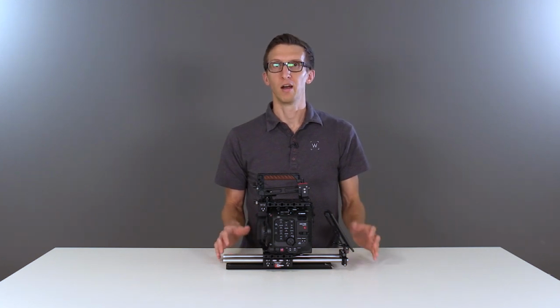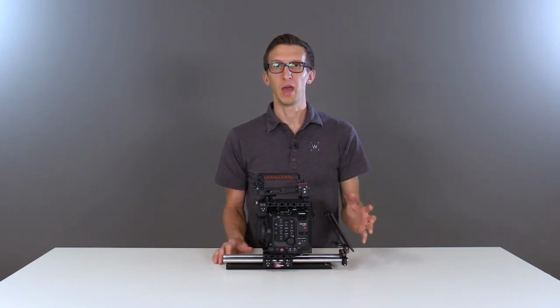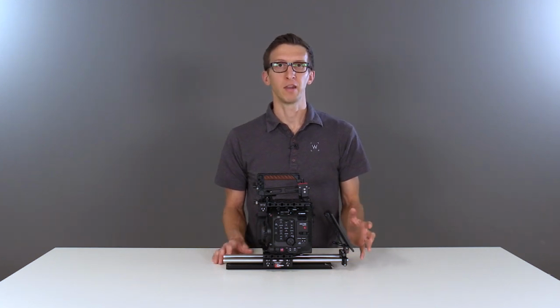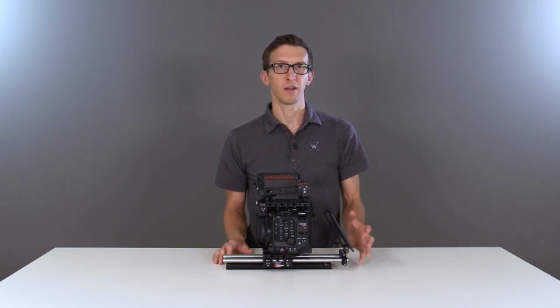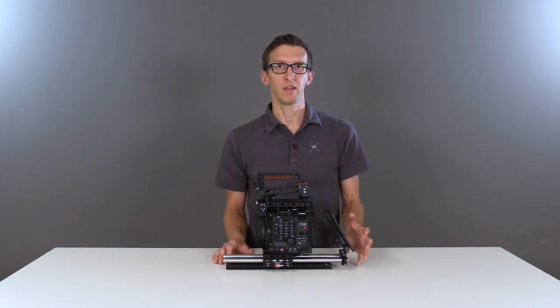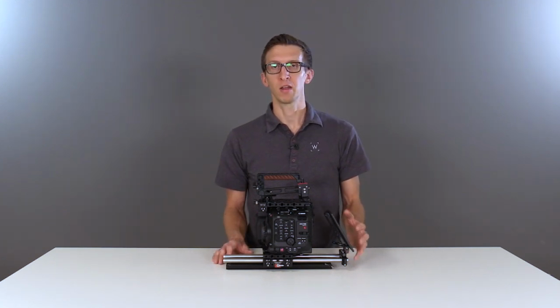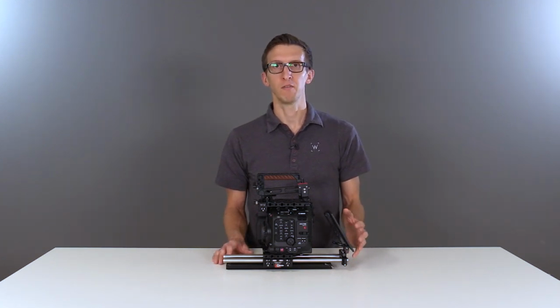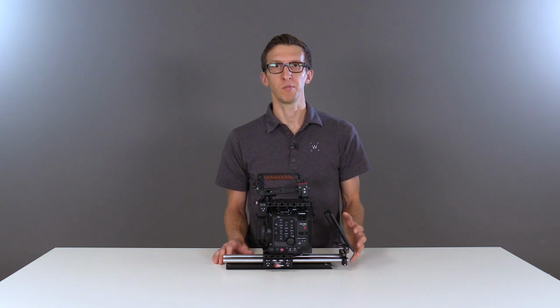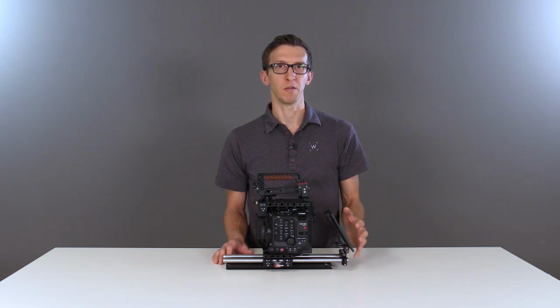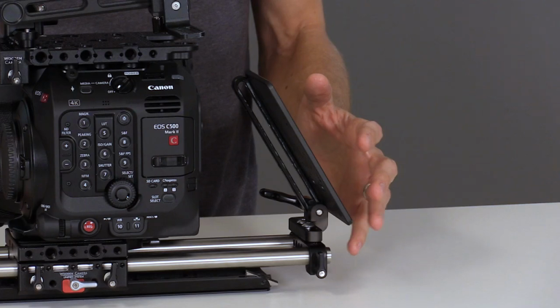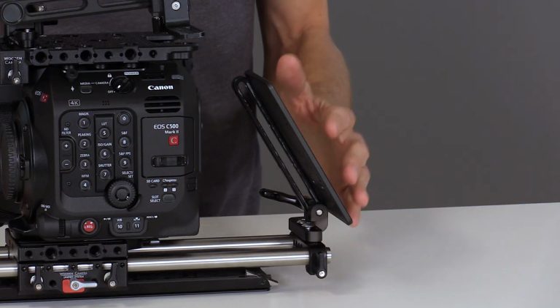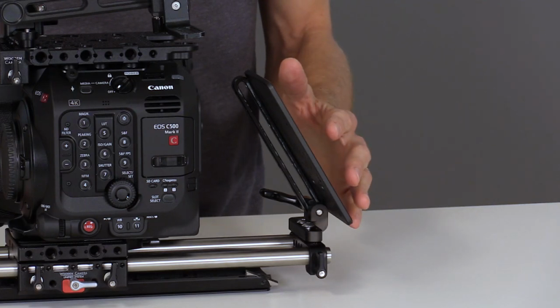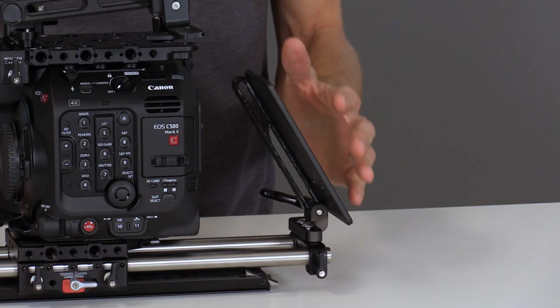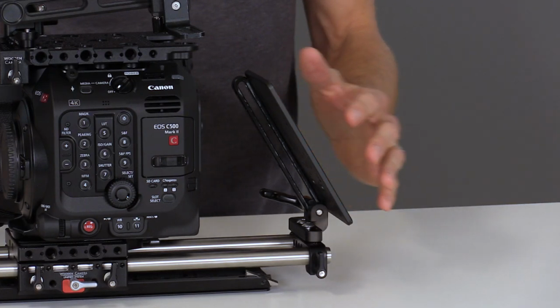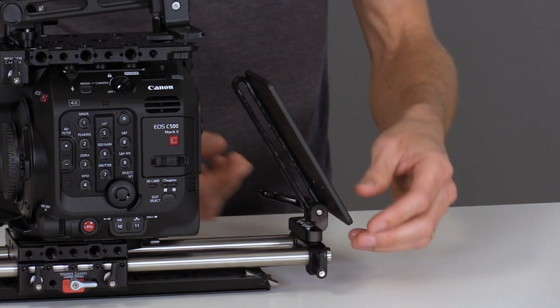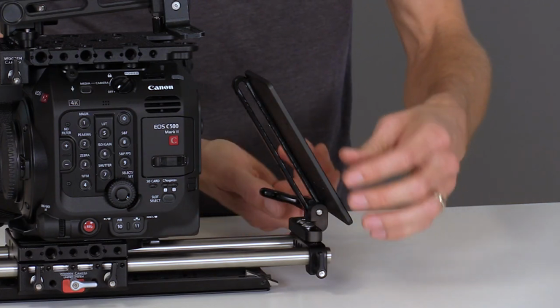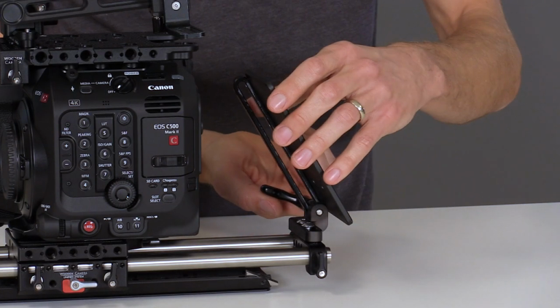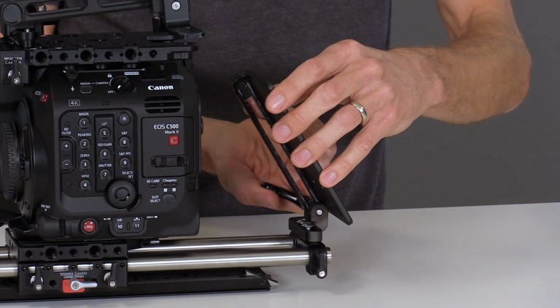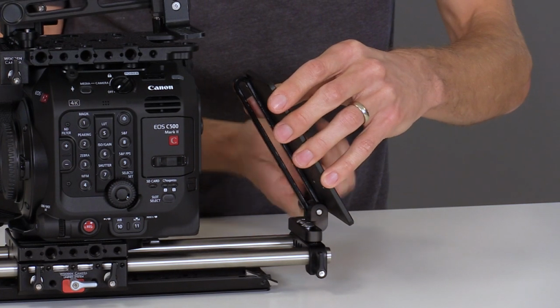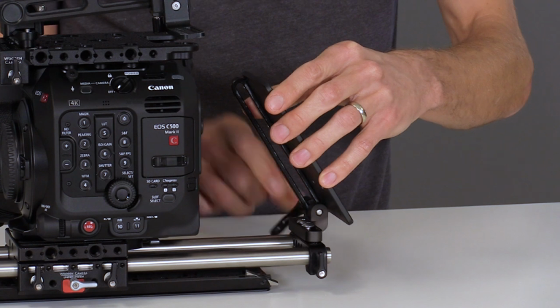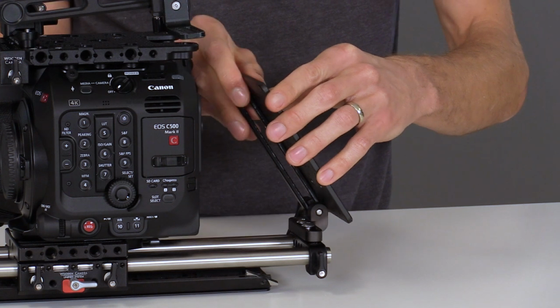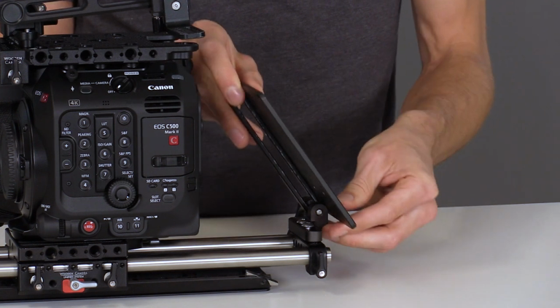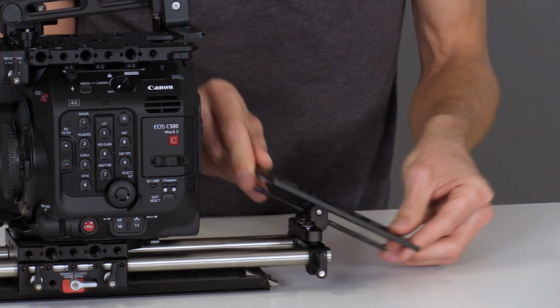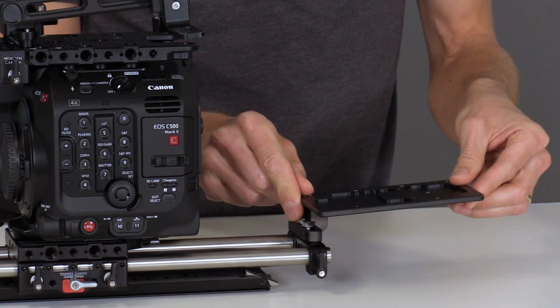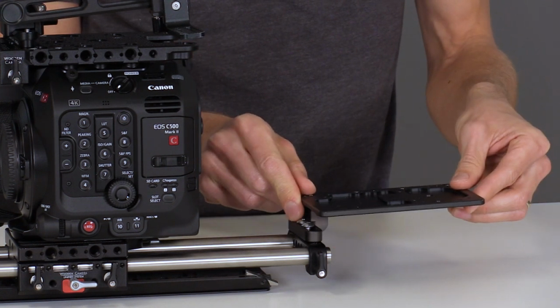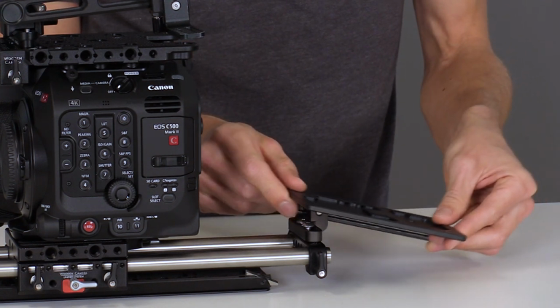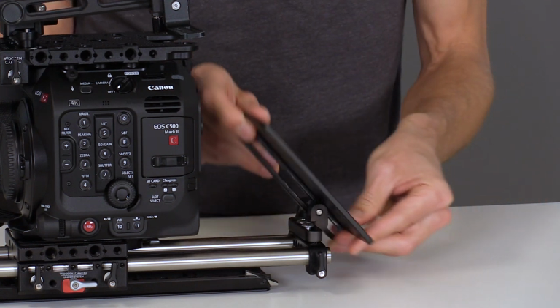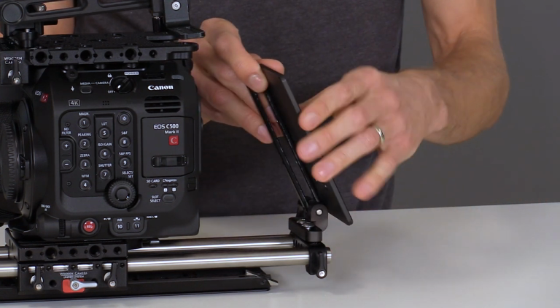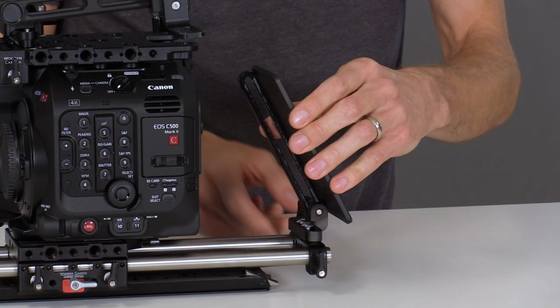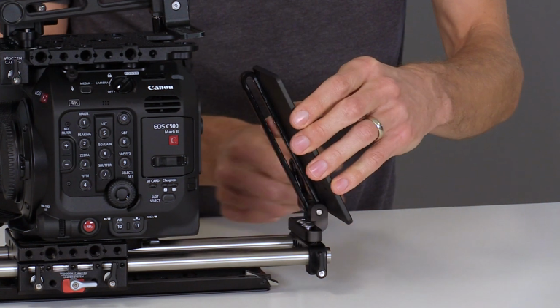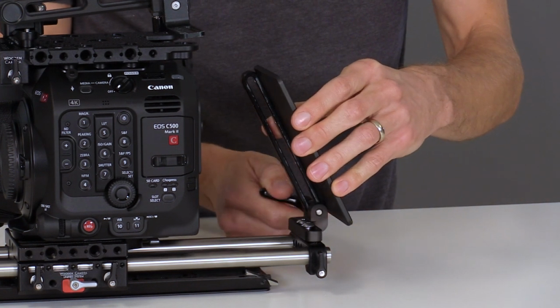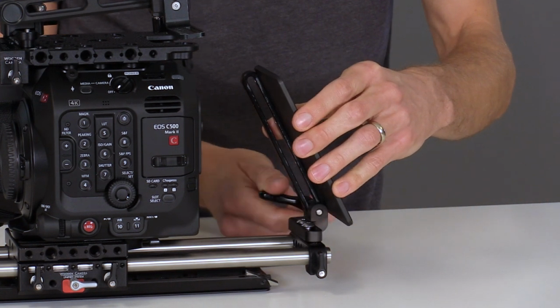On the back we've added the battery slide and rod clamp 15mm lightweight. This allows you to attach a V mount or gold mount plate to the camera. Unlock the thumb screw and slide and tilt to a new position, then lock the thumb screw to keep it in place.